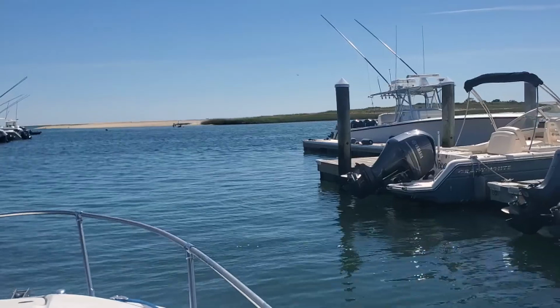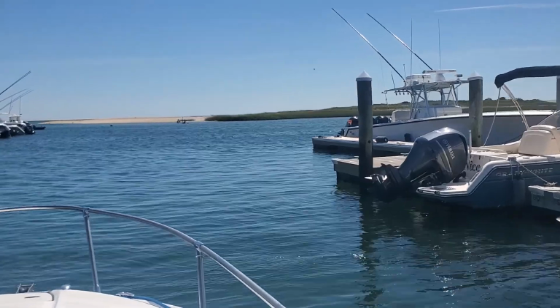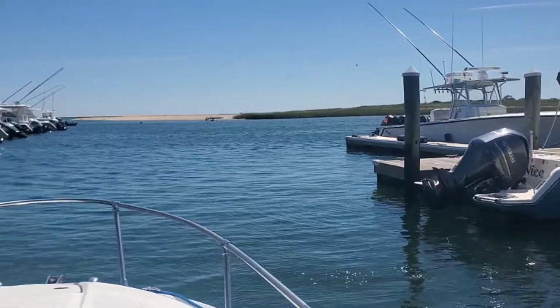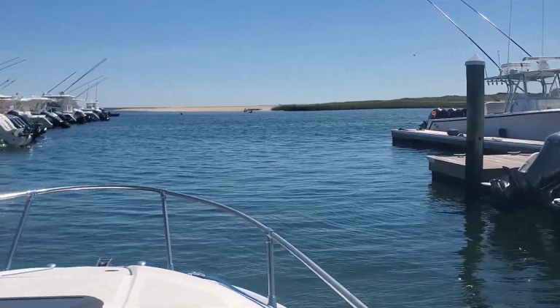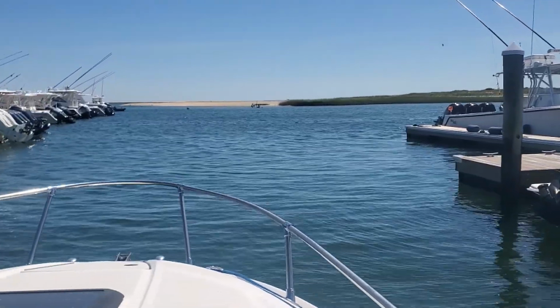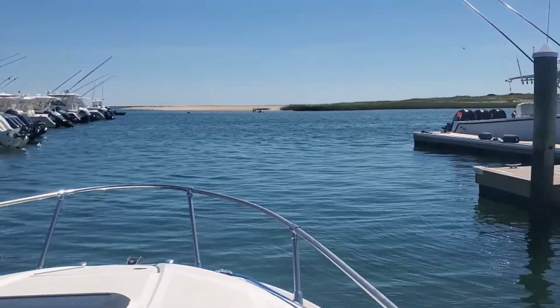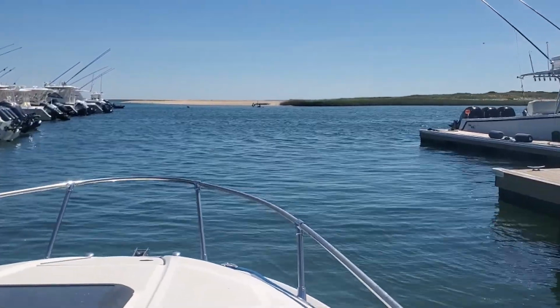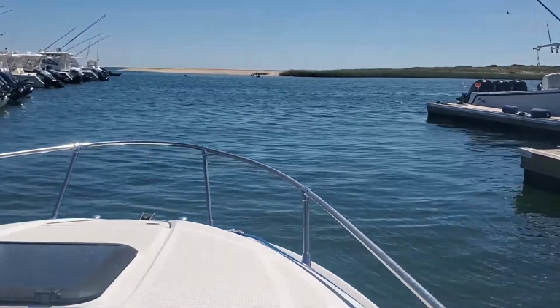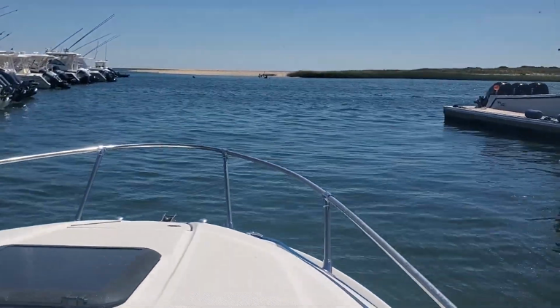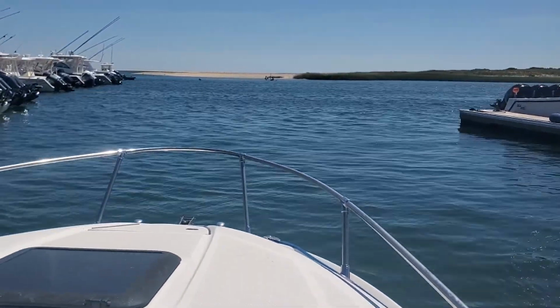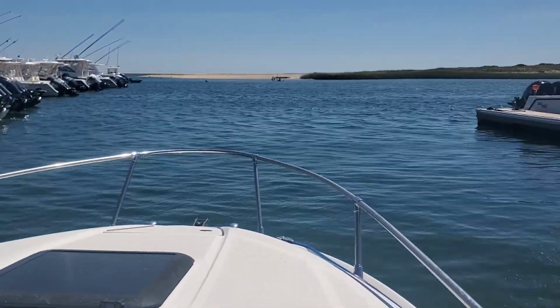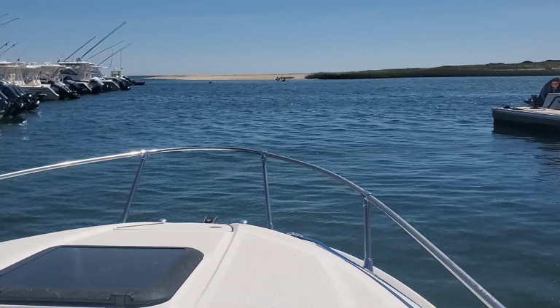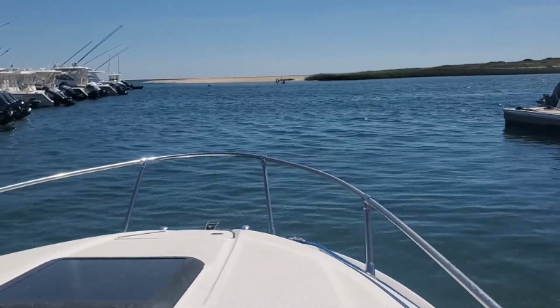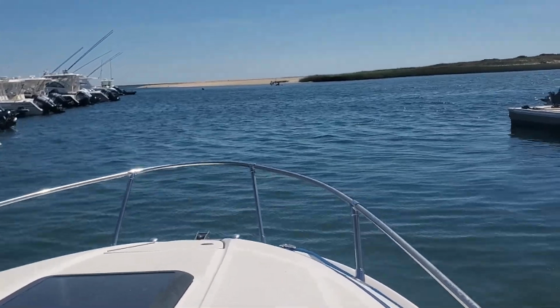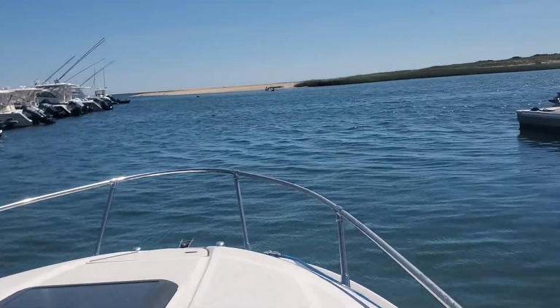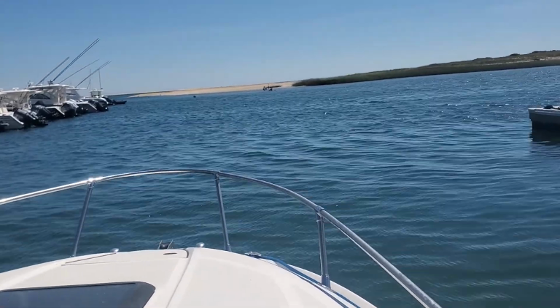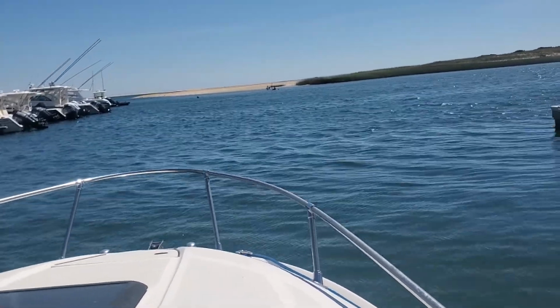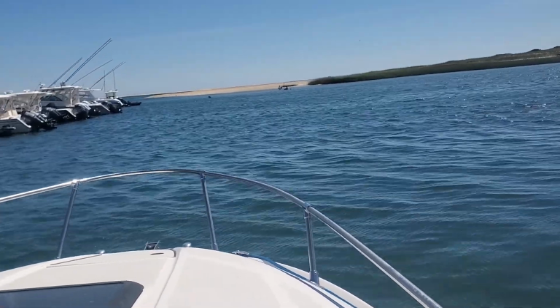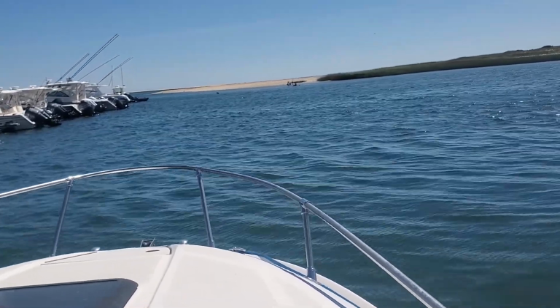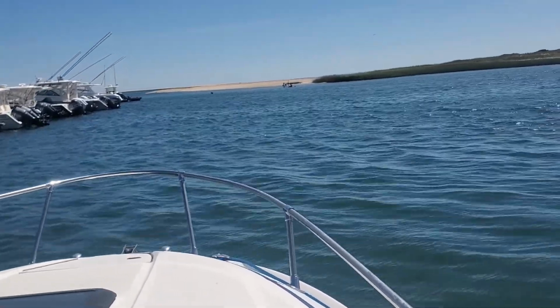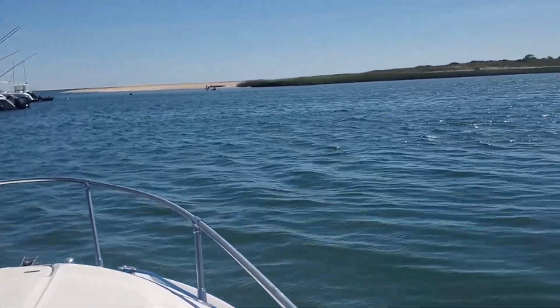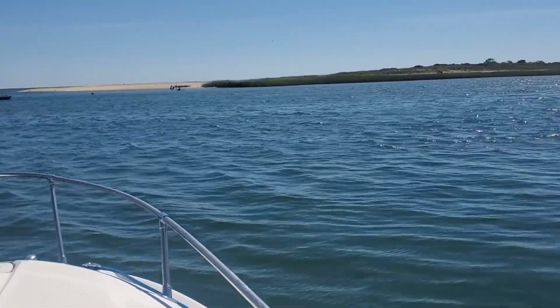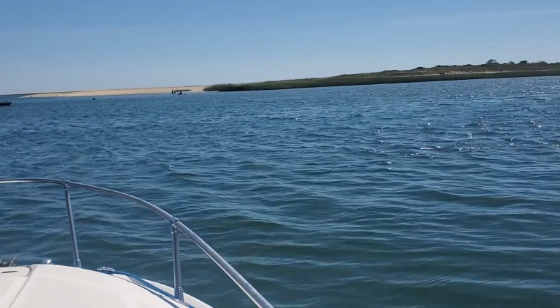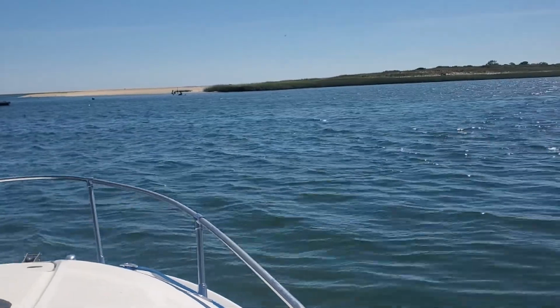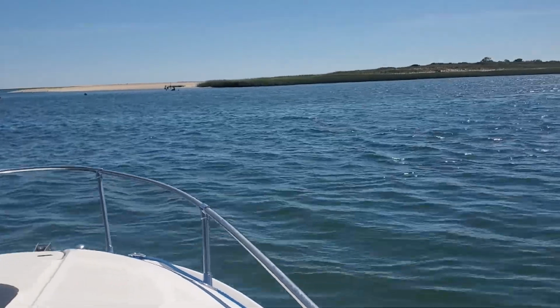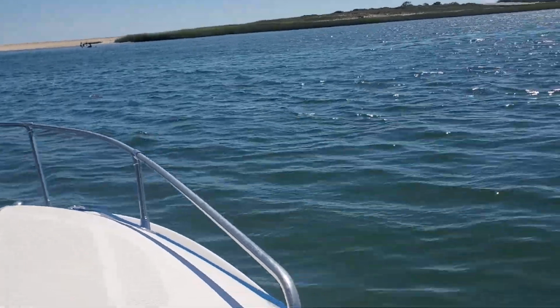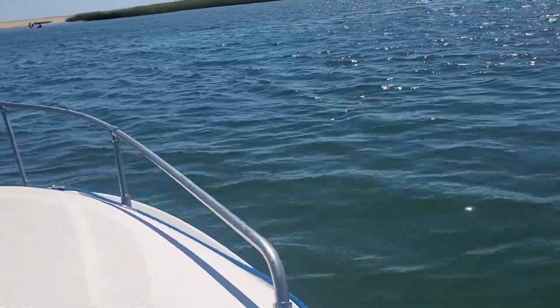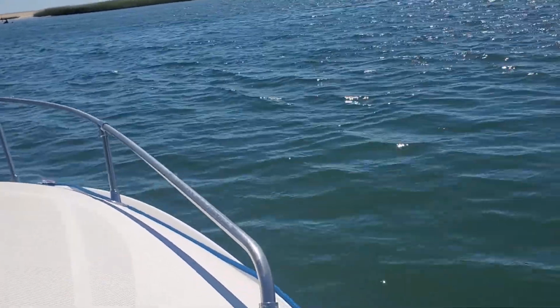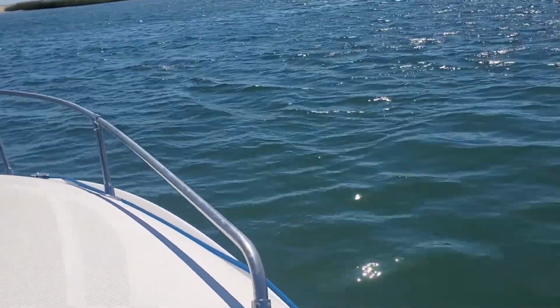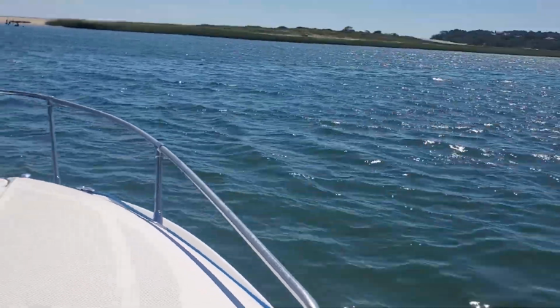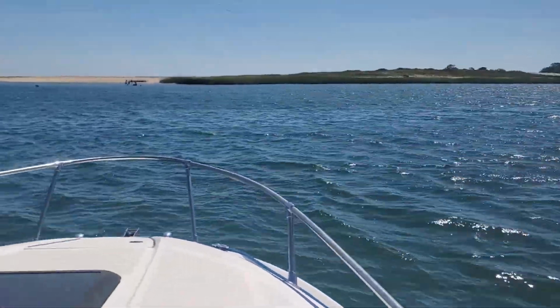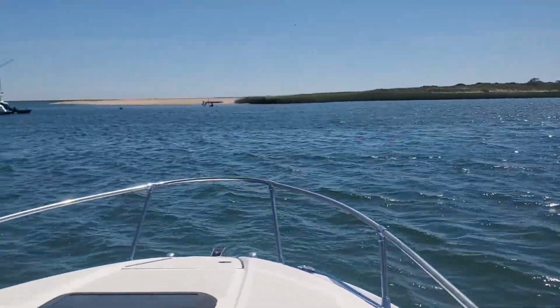Here we are at Outermost Harbor in Chatham. We stopped for fuel — another 19 gallons. It's beautiful here with all the sandbars.